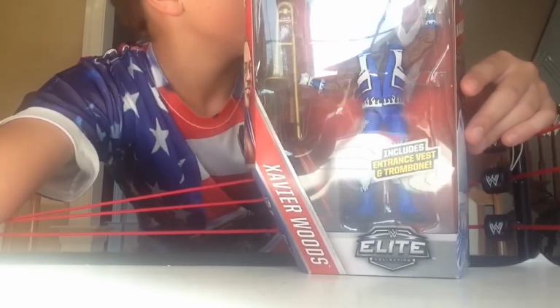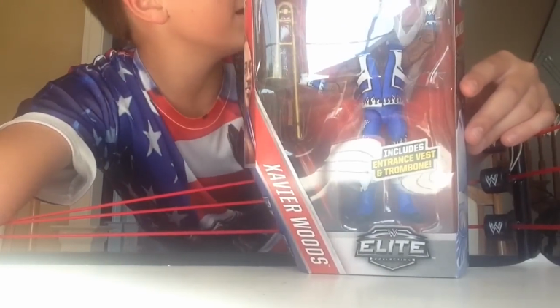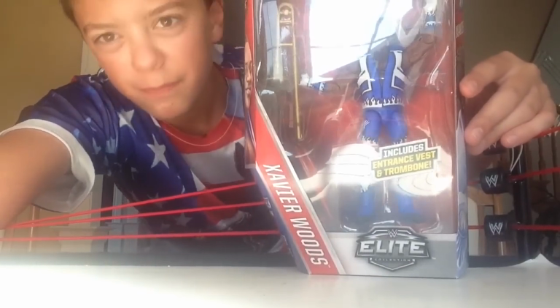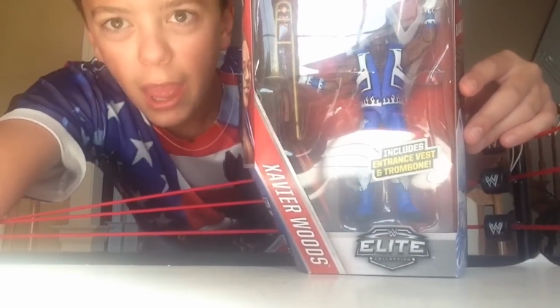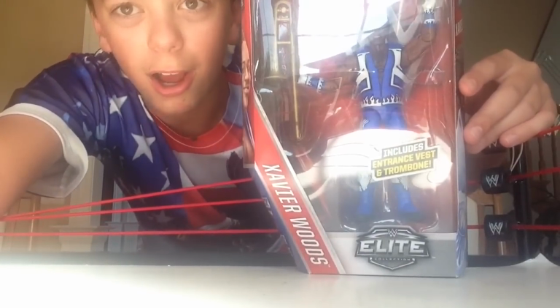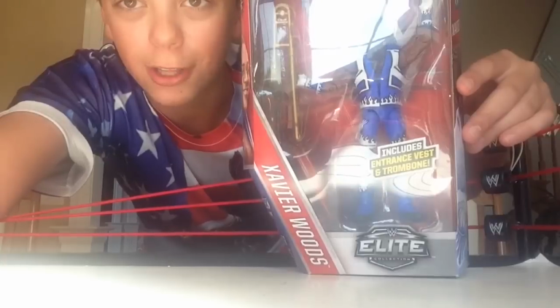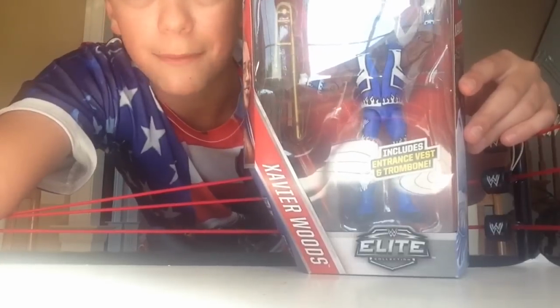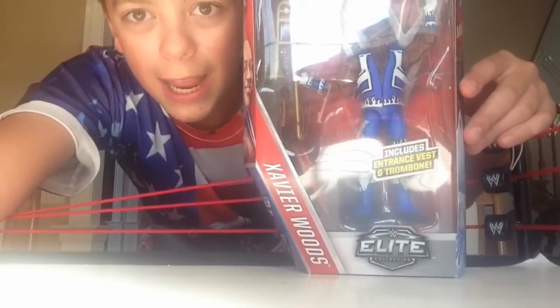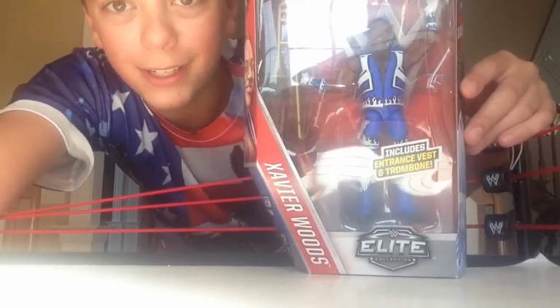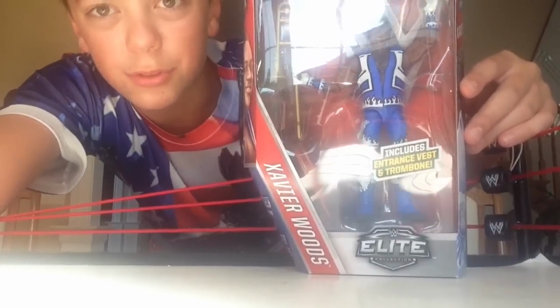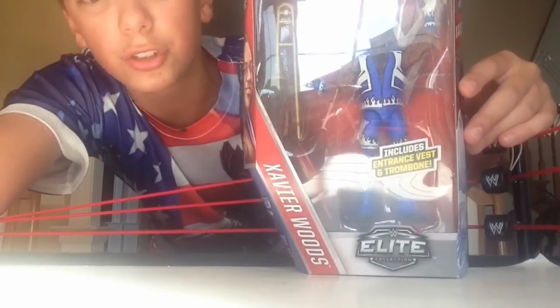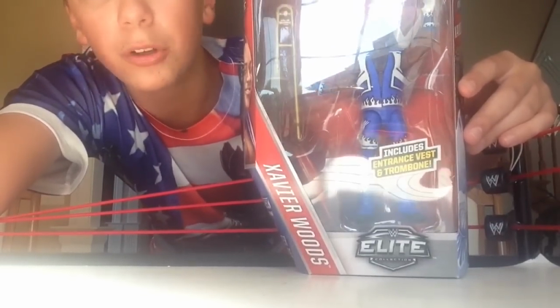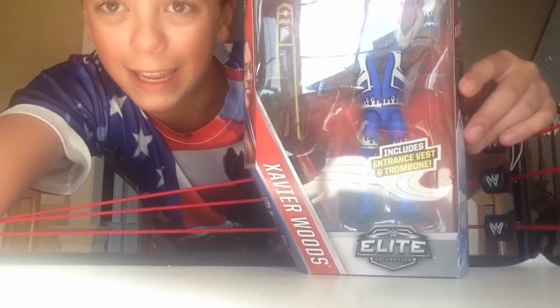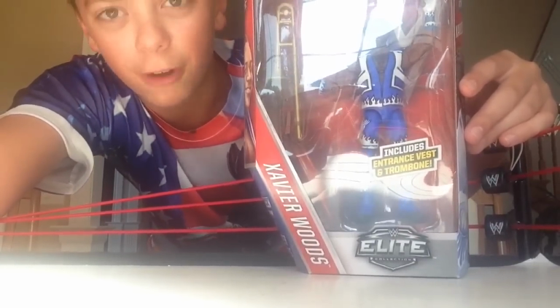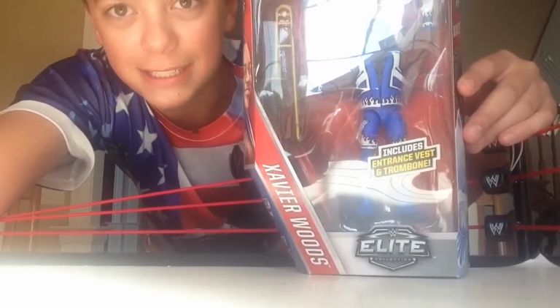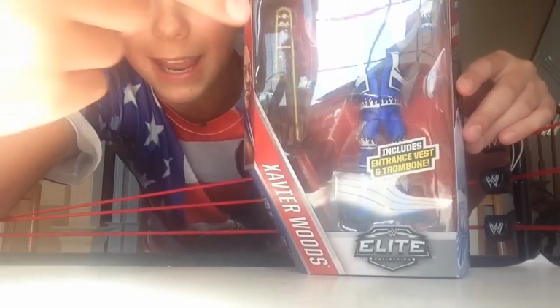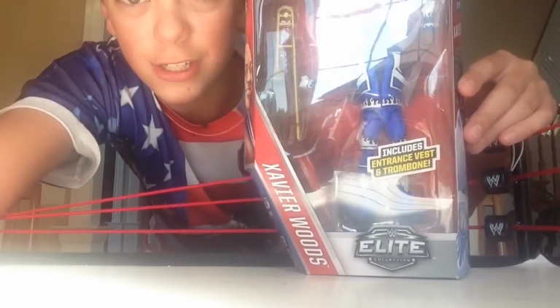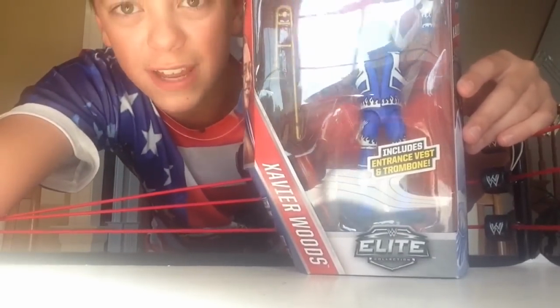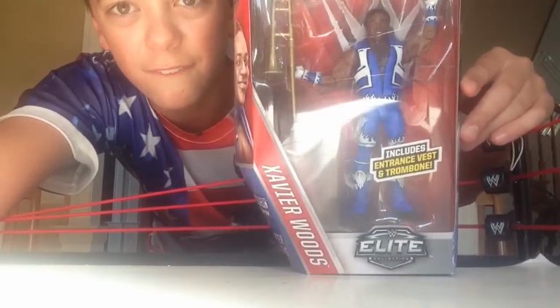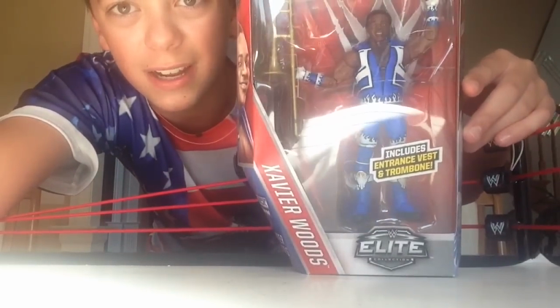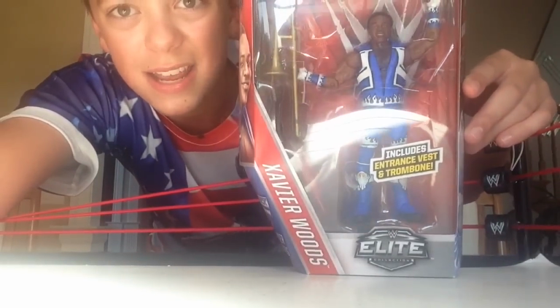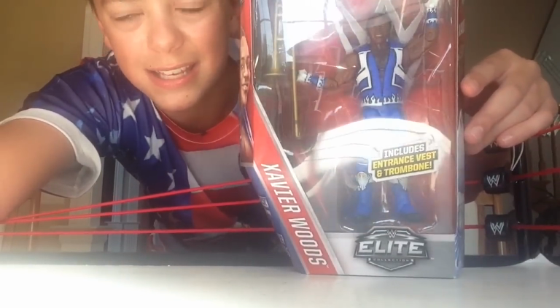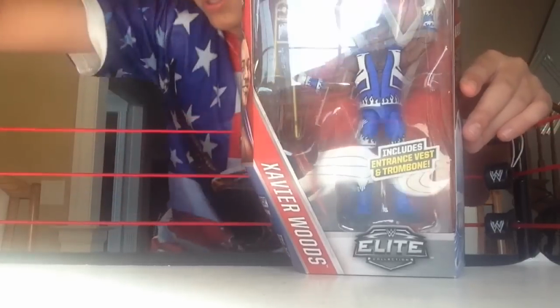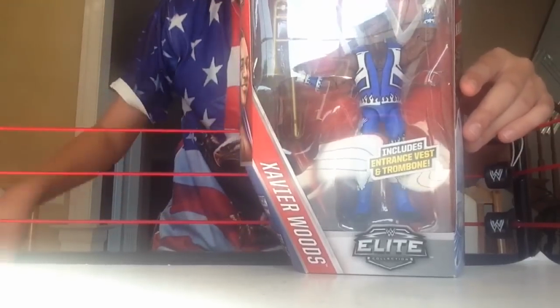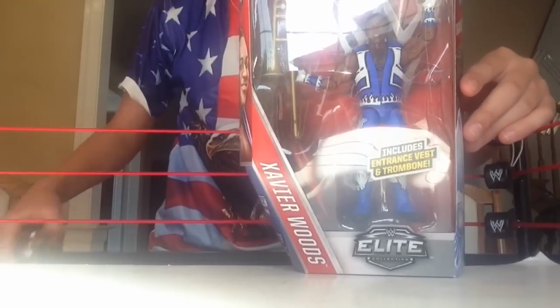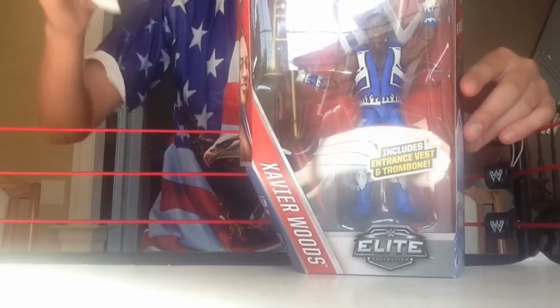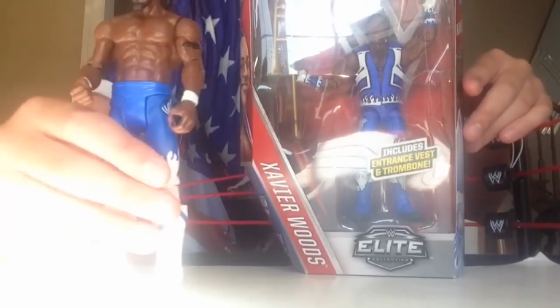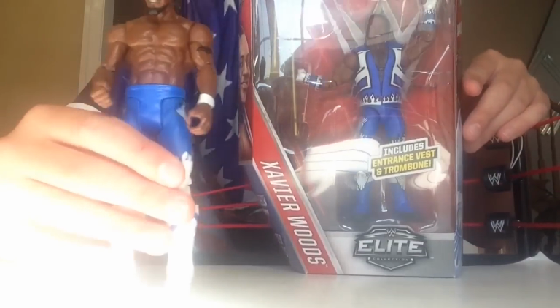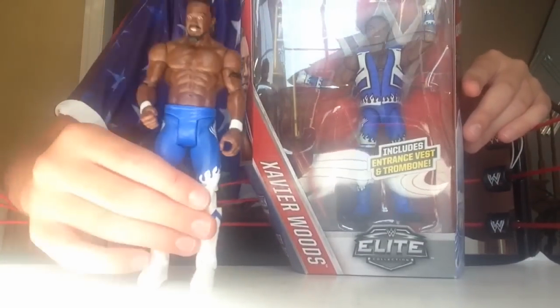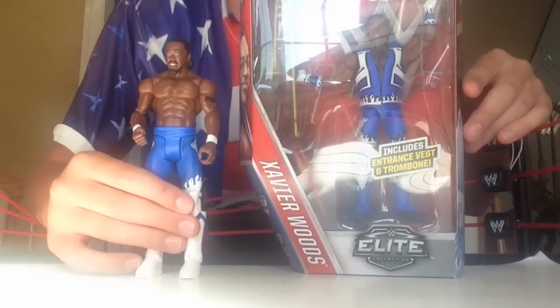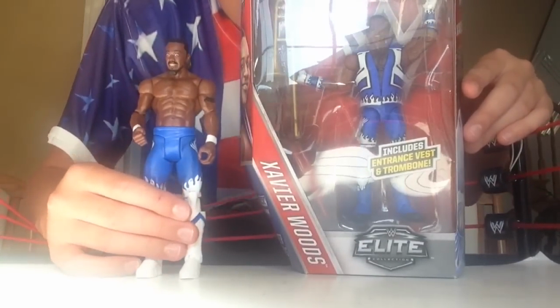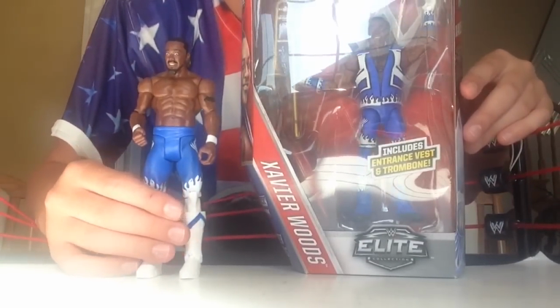It comes with a trombone, aka Francesca, and the entrance vest. Very nice. Xavier Woods — as you guys saw in my previous video, I showed you guys Kofi Kingston.